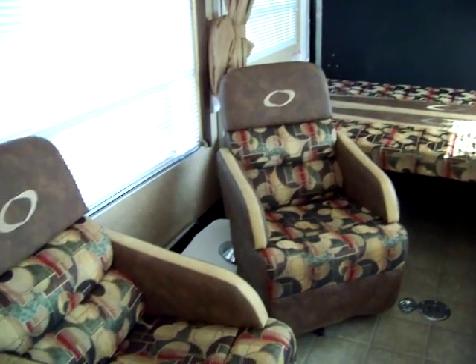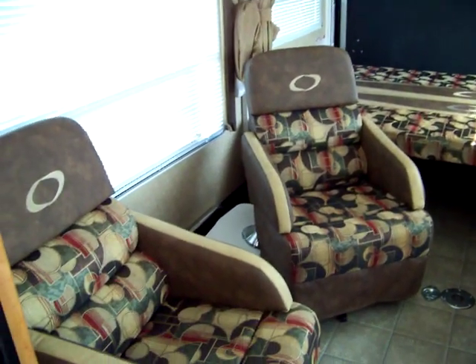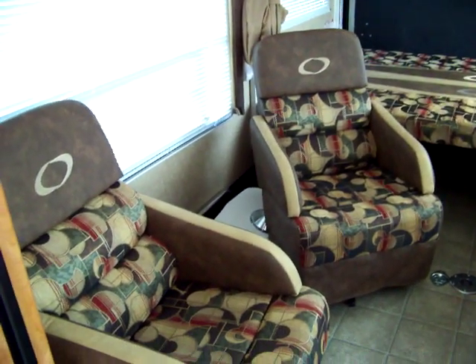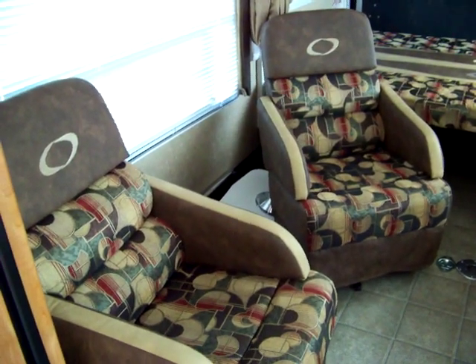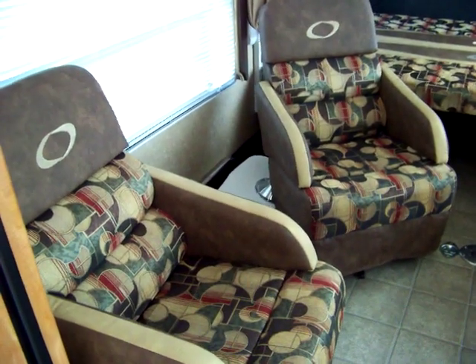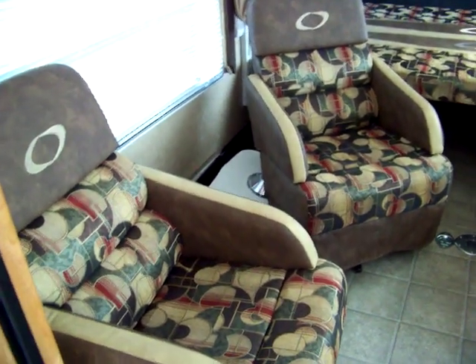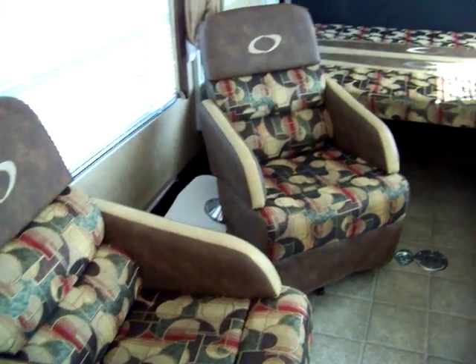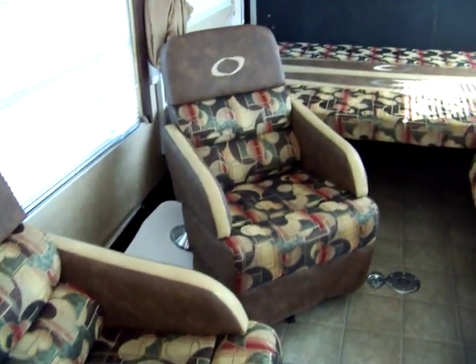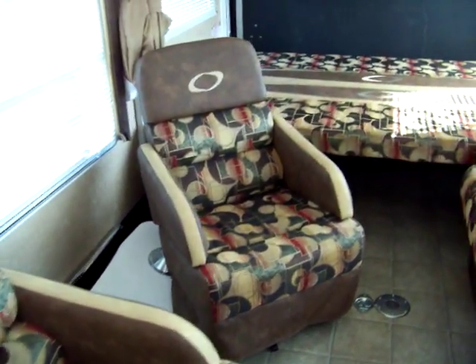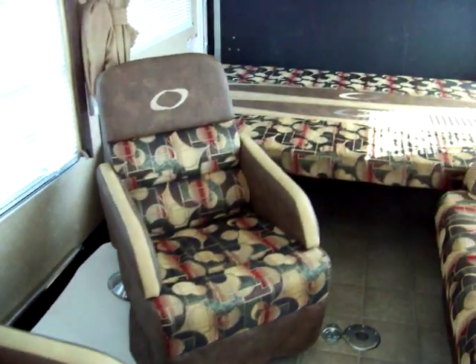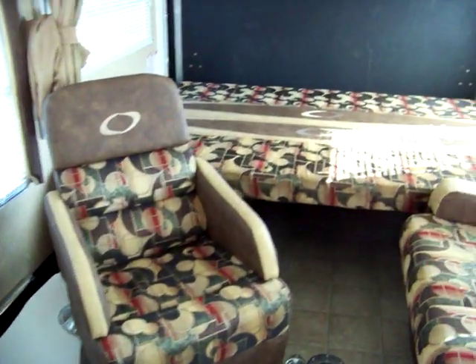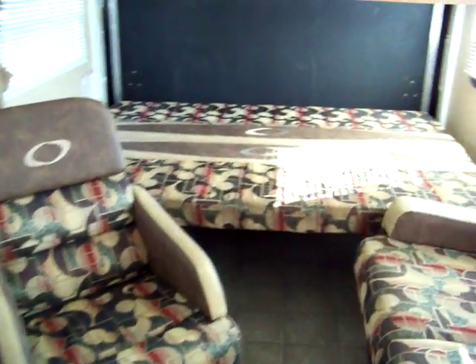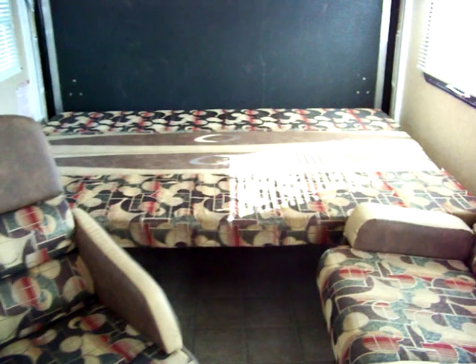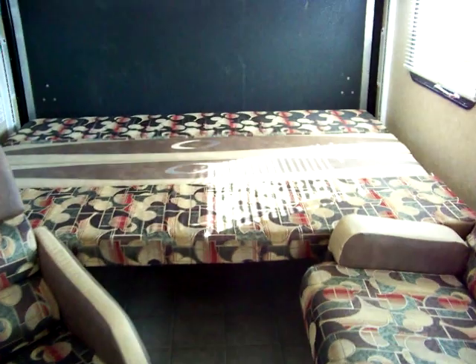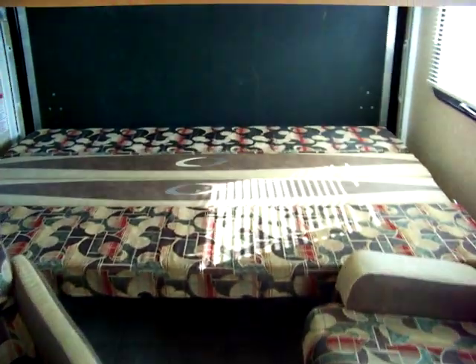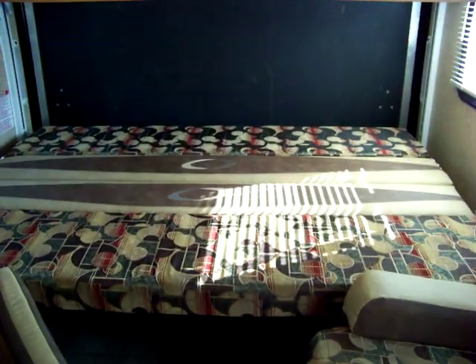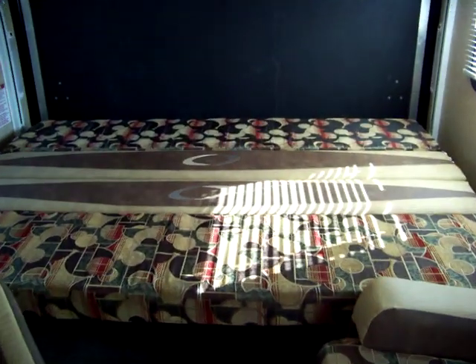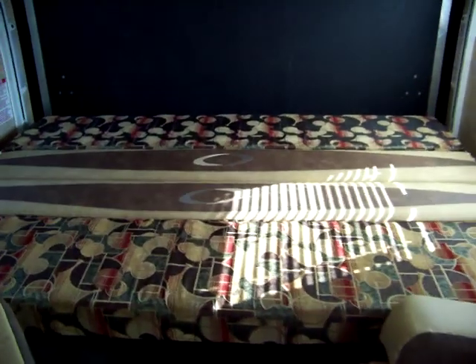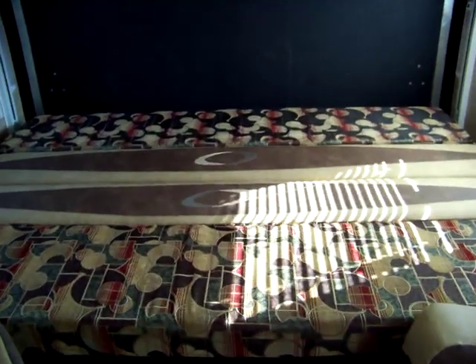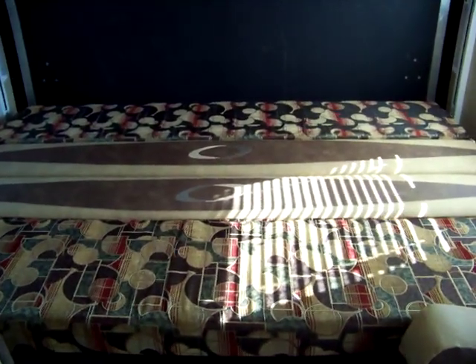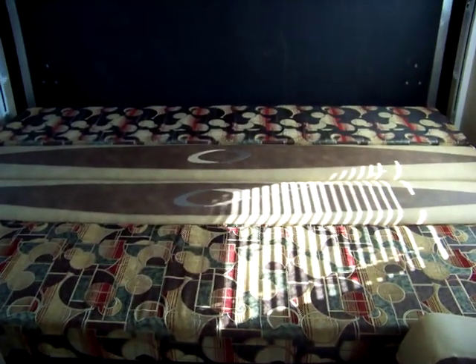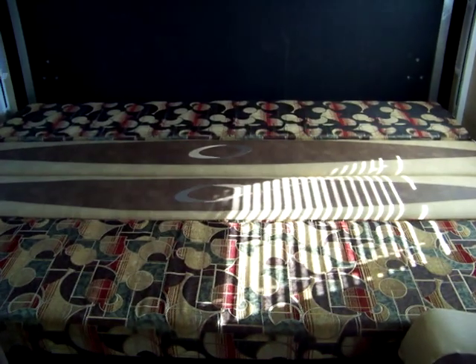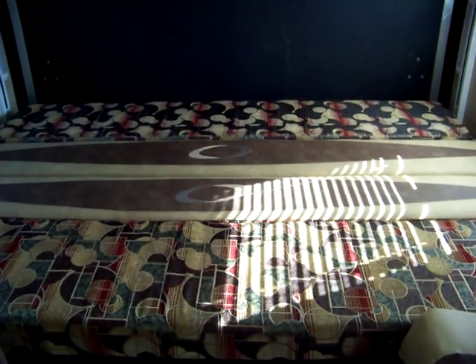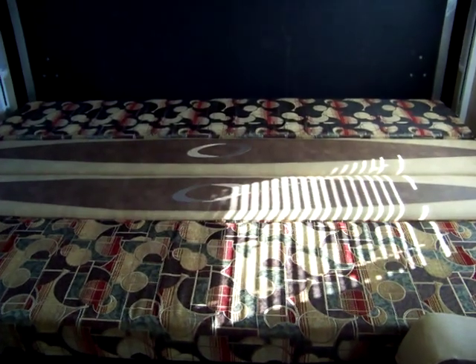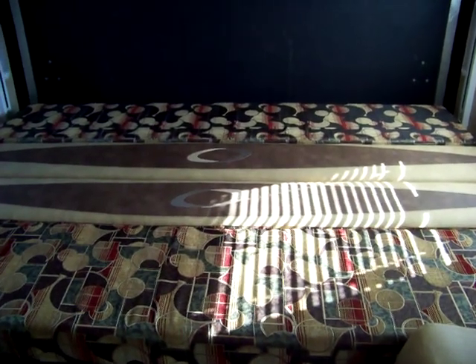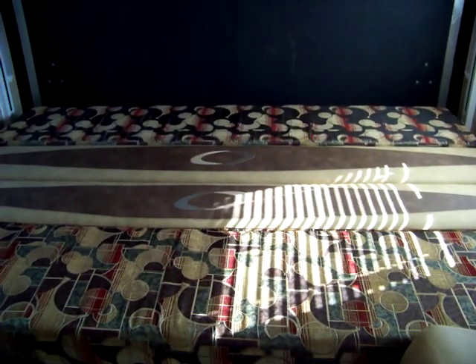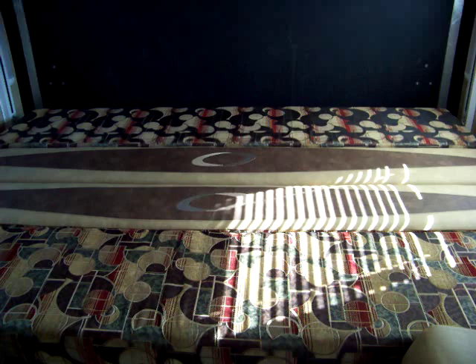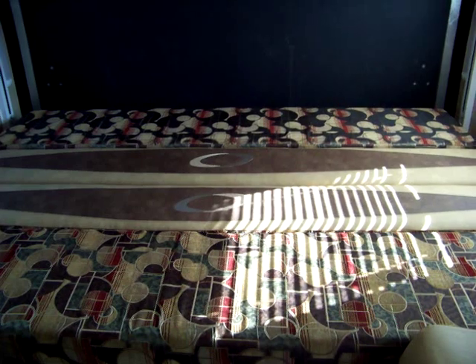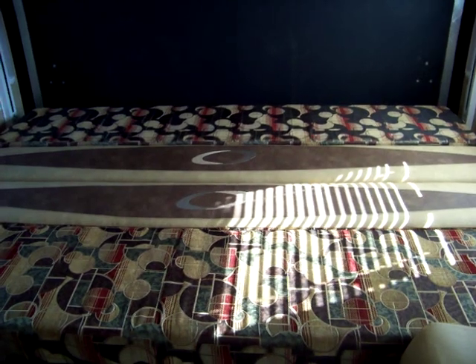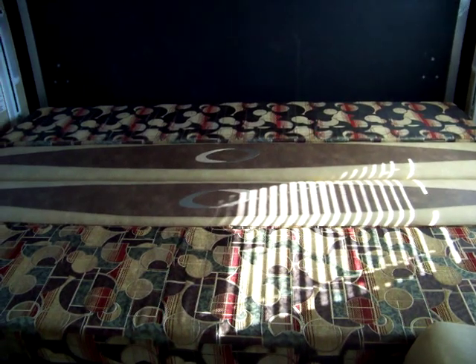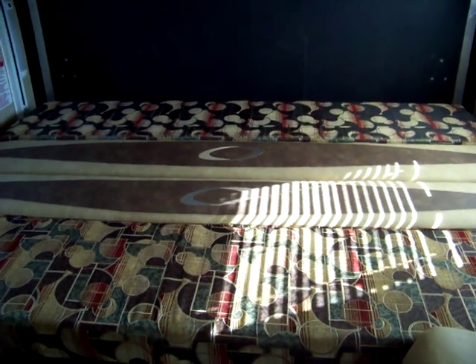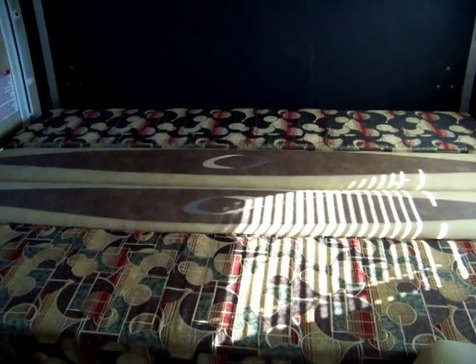Durable and attractive seating. The flip and fold lower power bunk which becomes a sofa facing either out the back tailgate or into the interior for additional seating.